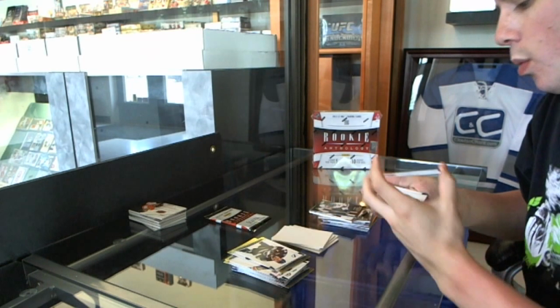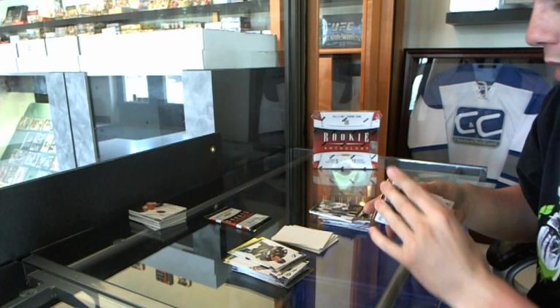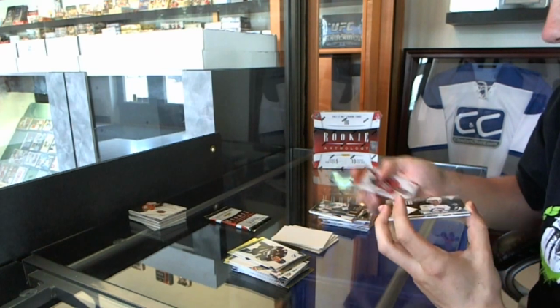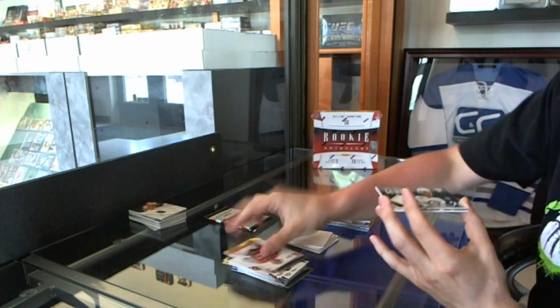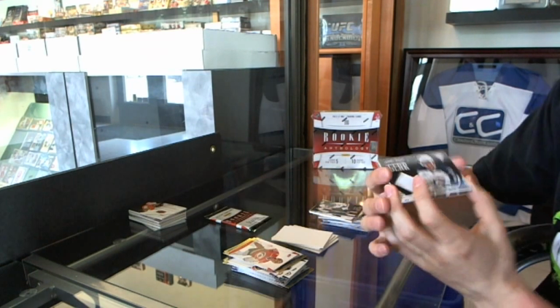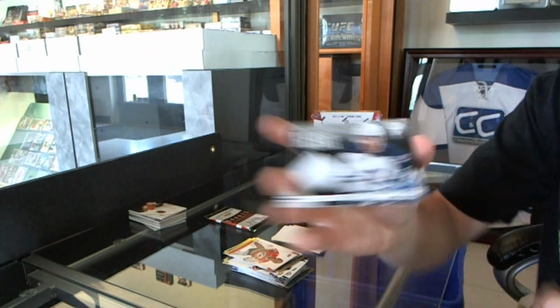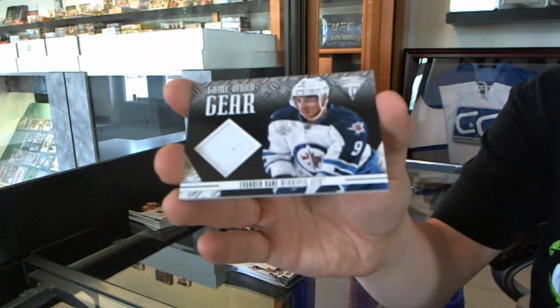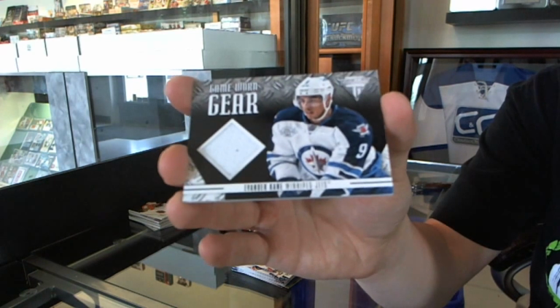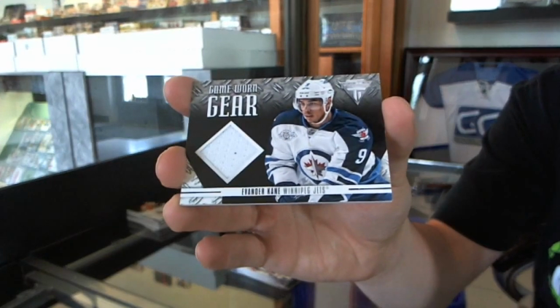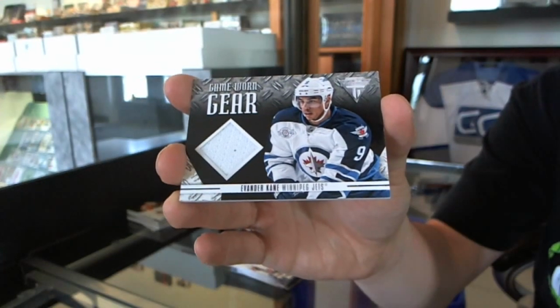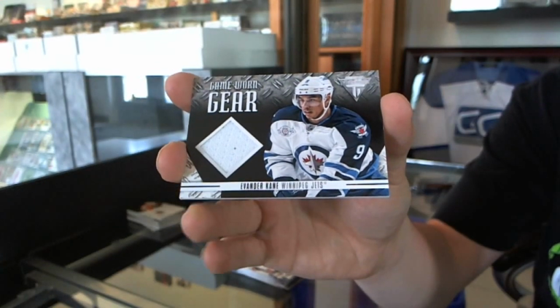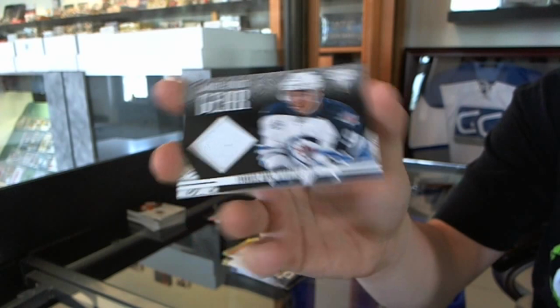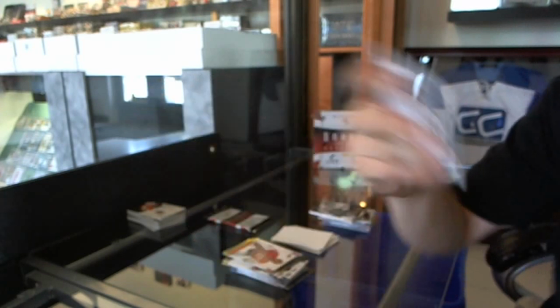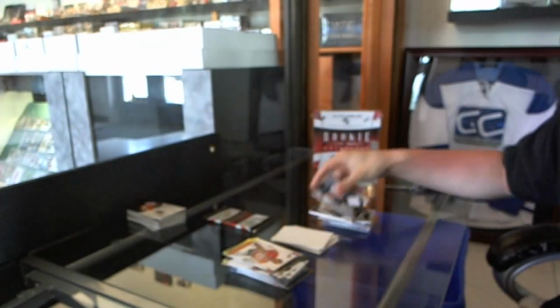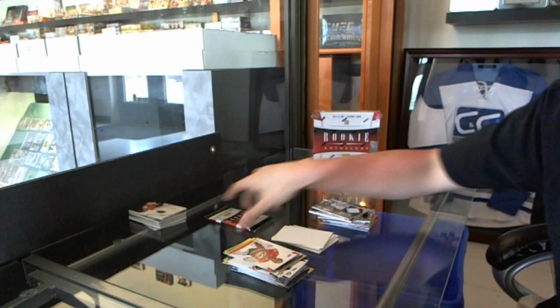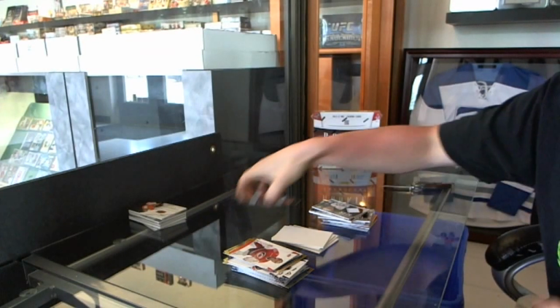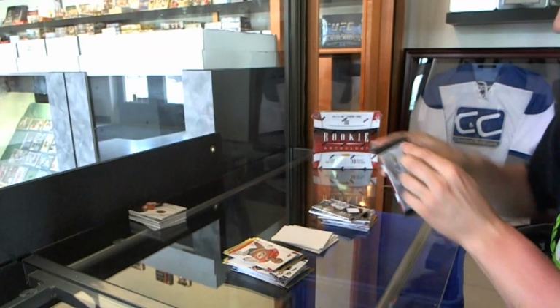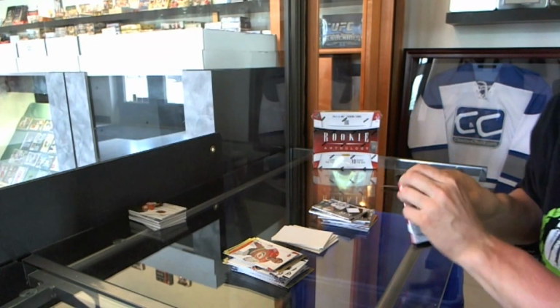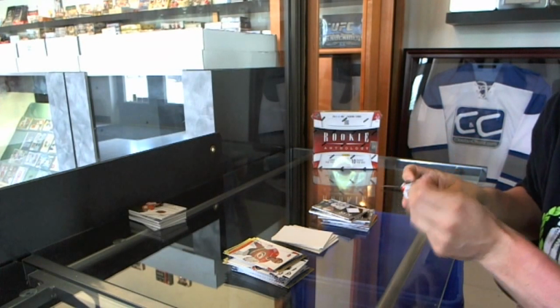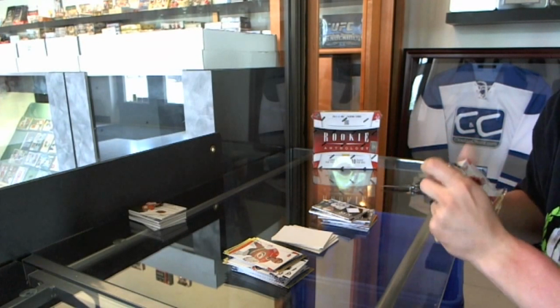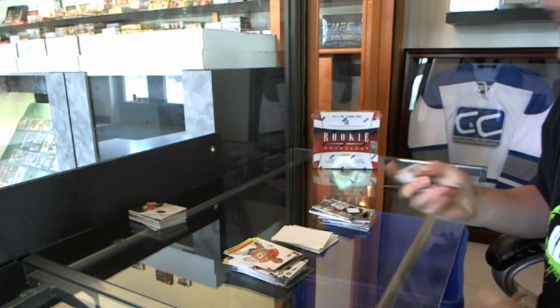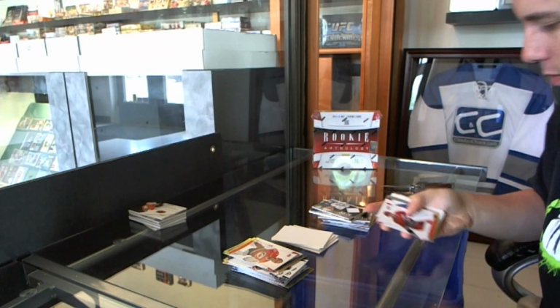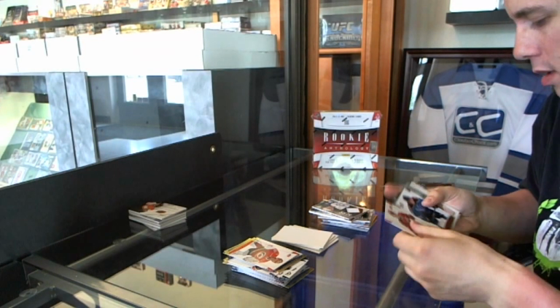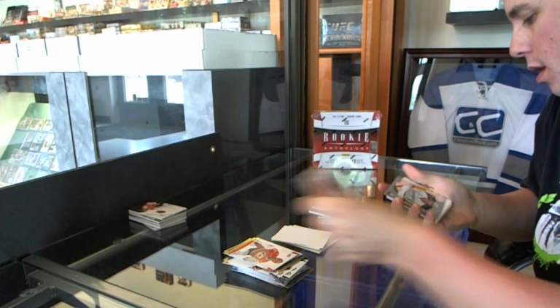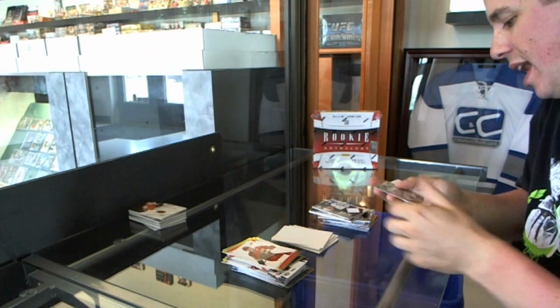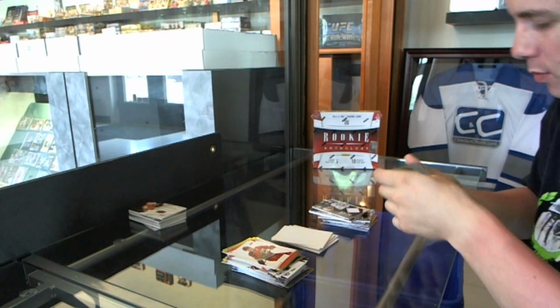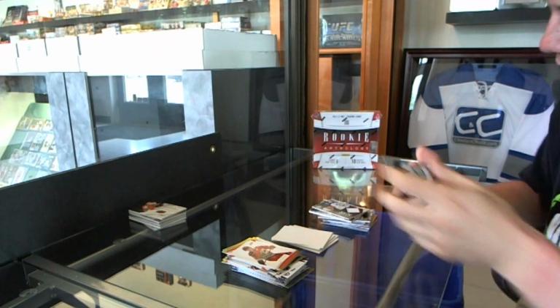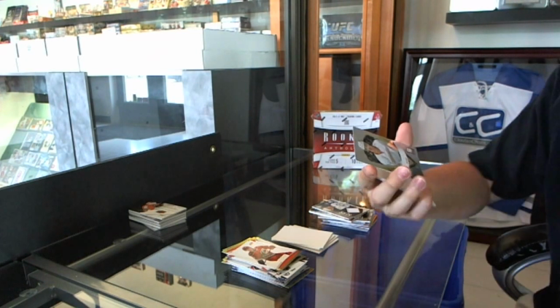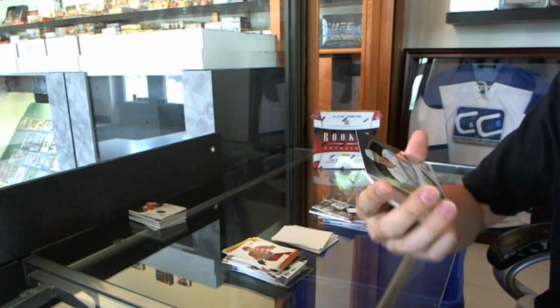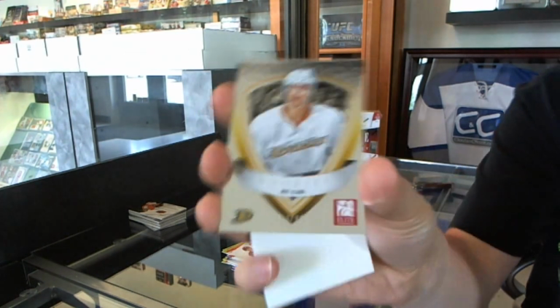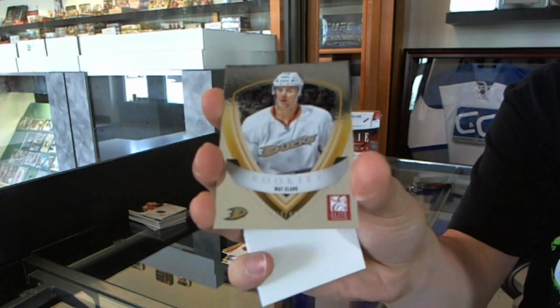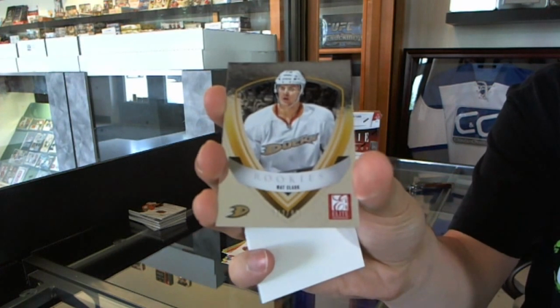We've got a Game Gear jersey of Evander Kane. We've got an Elite Rookies to 999, Matt Clark.